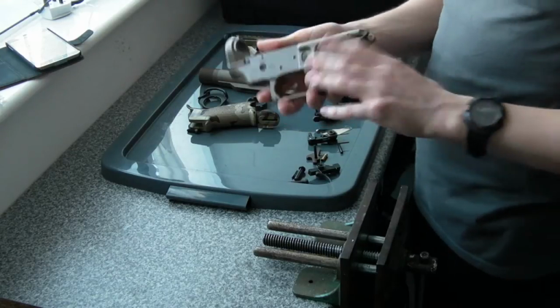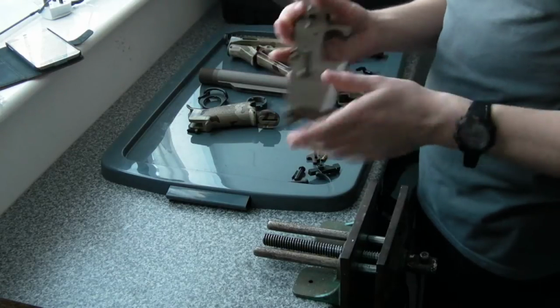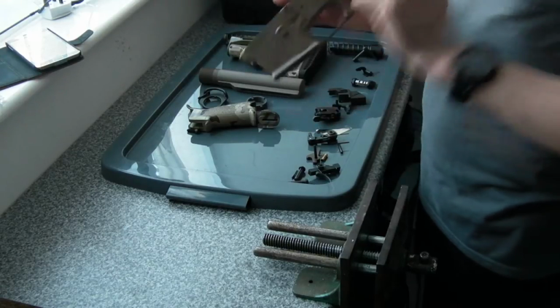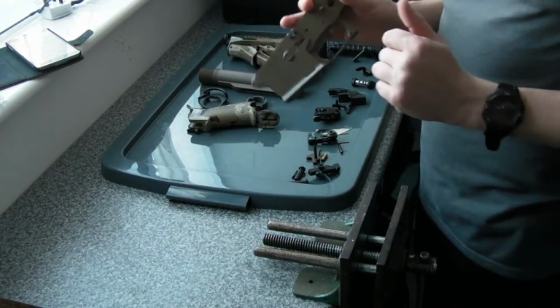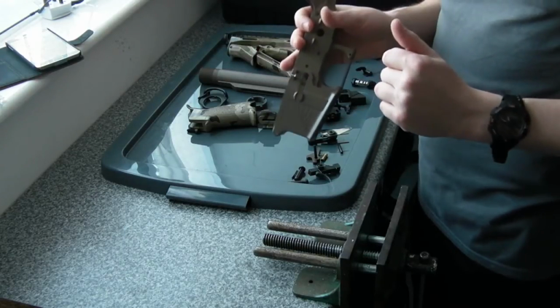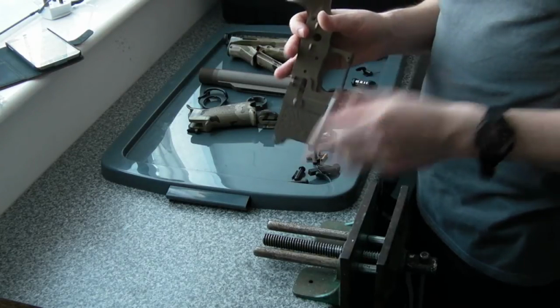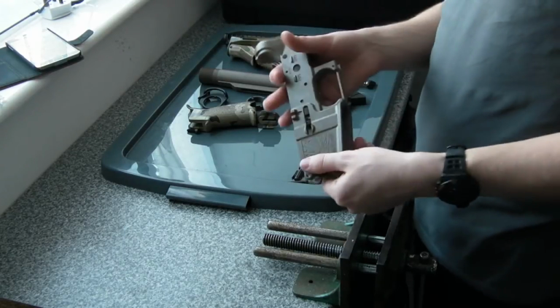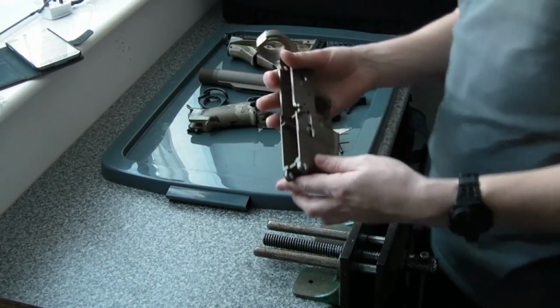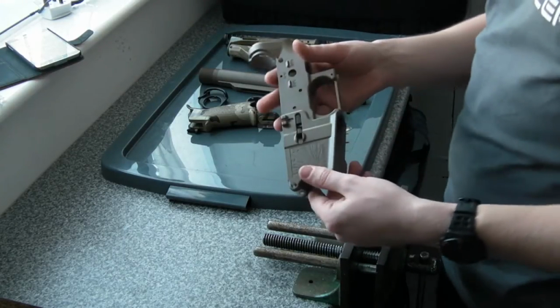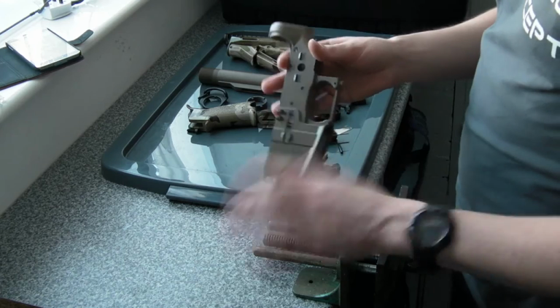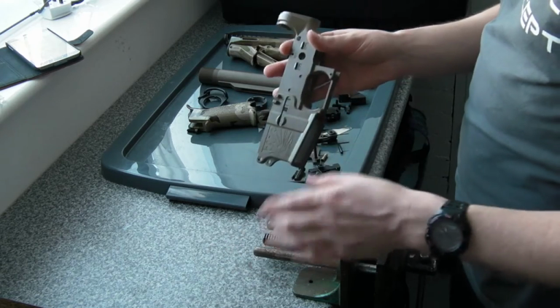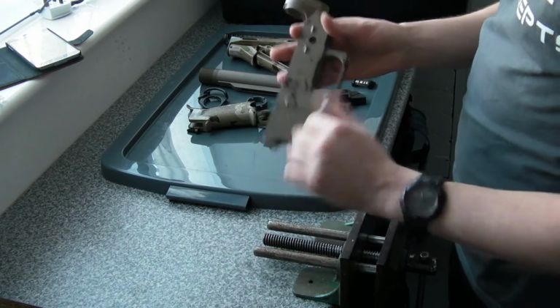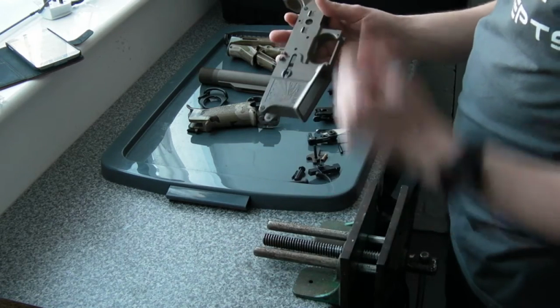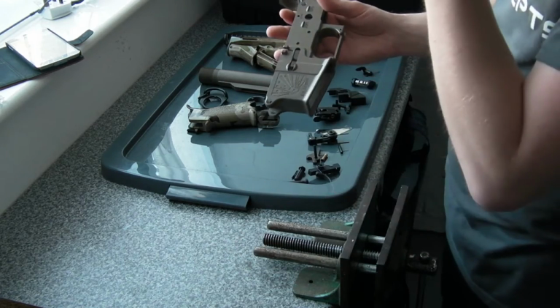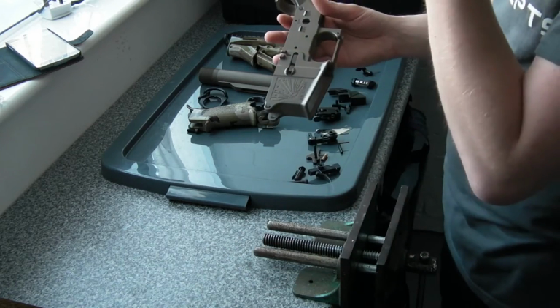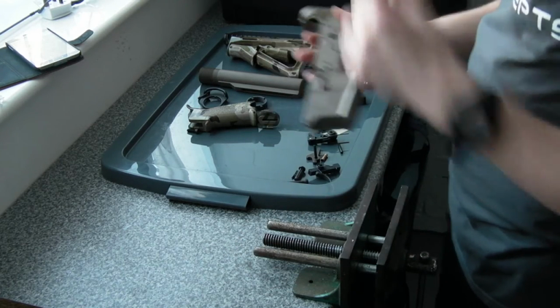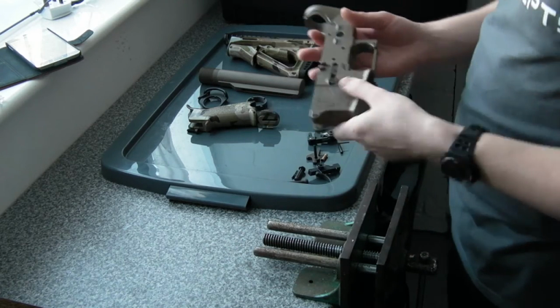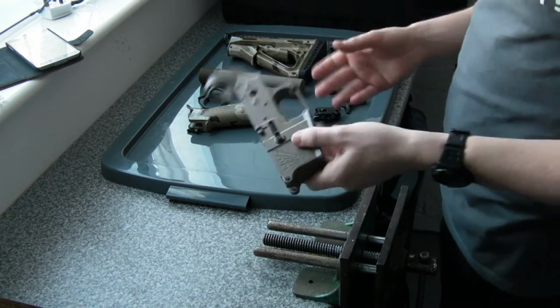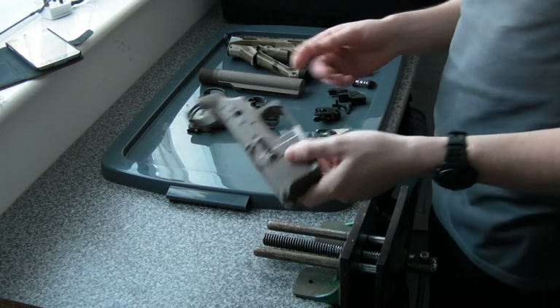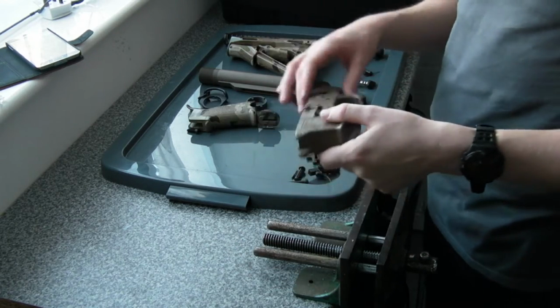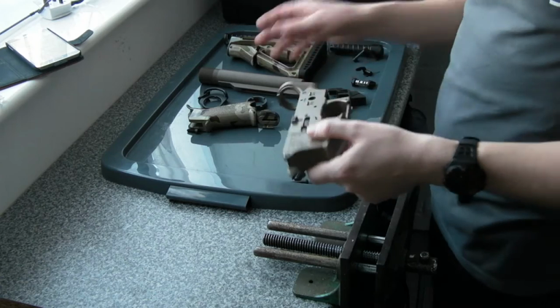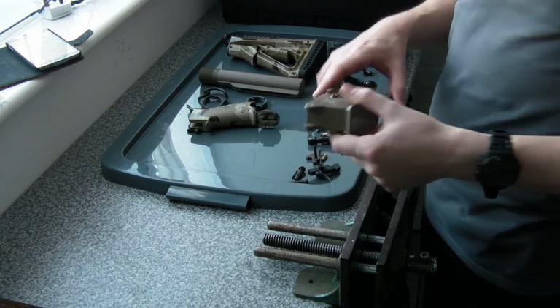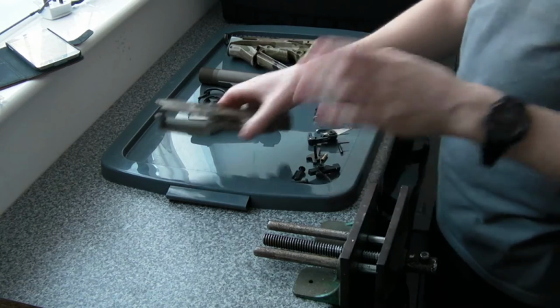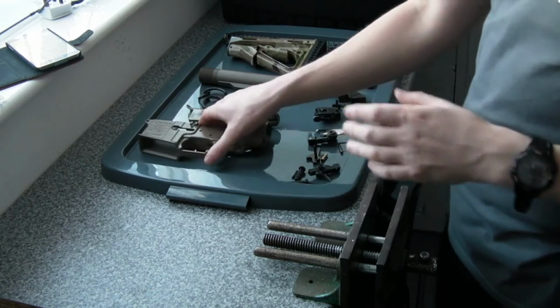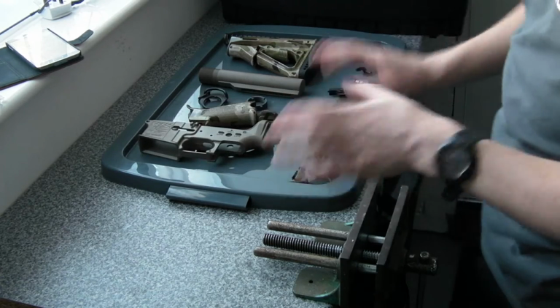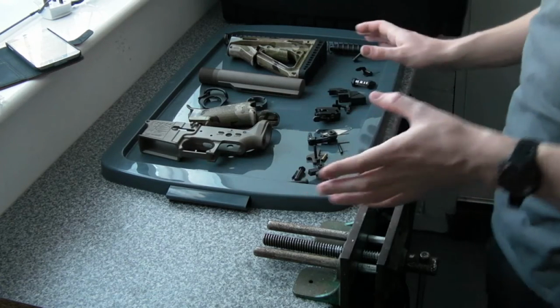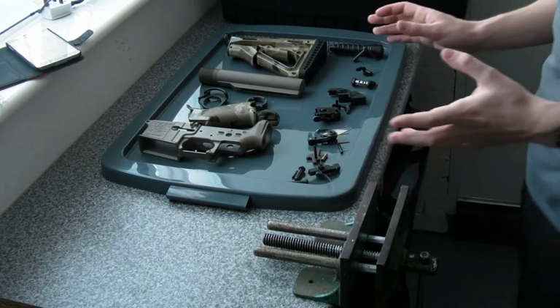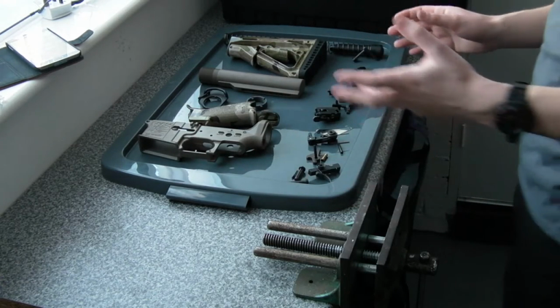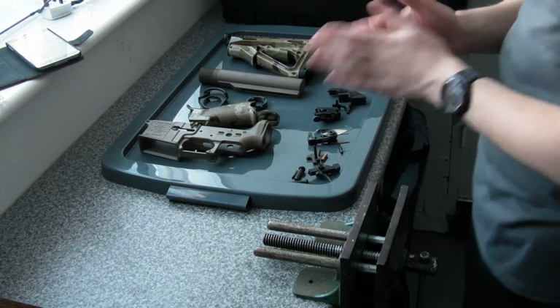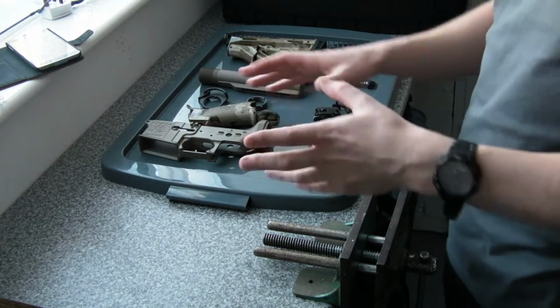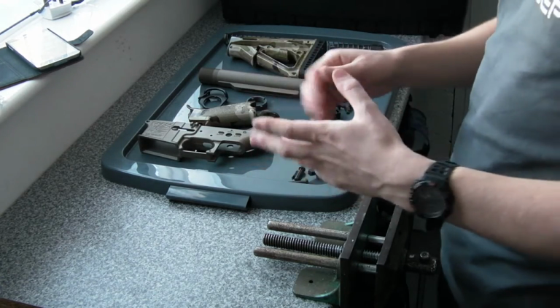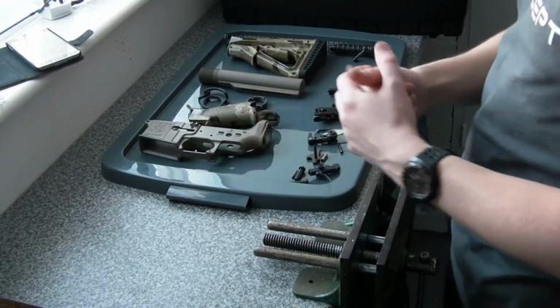Cerakoted FDE, got the KWA trades off of there, got my own stuff engraved — that's good to go now. Buffer tube. We're just going to be doing the lower in this video and do one on the upper later on.